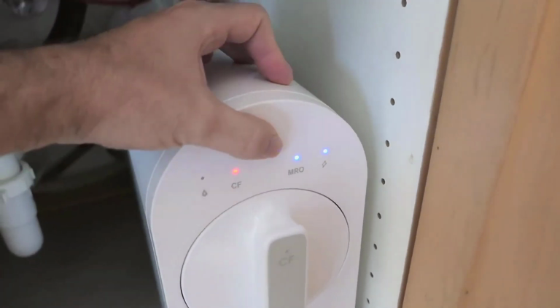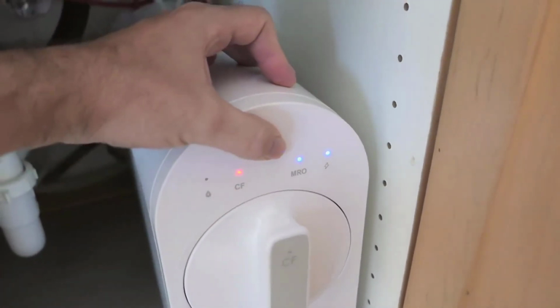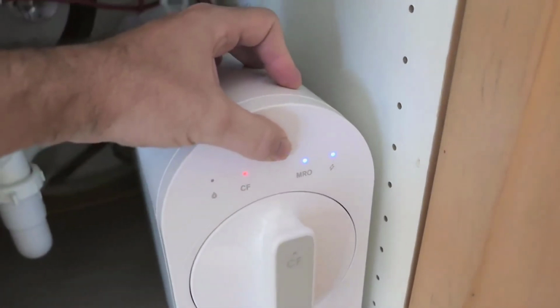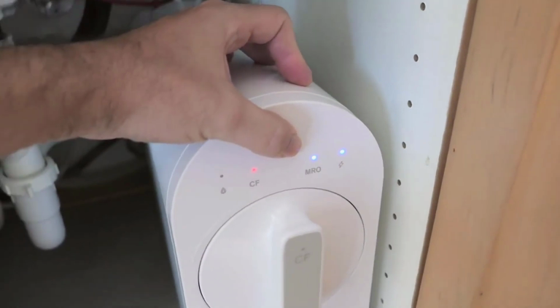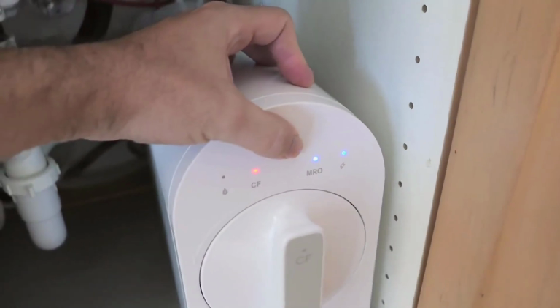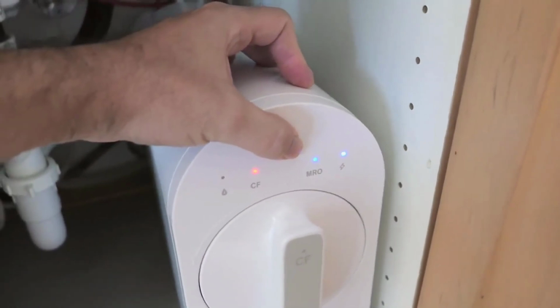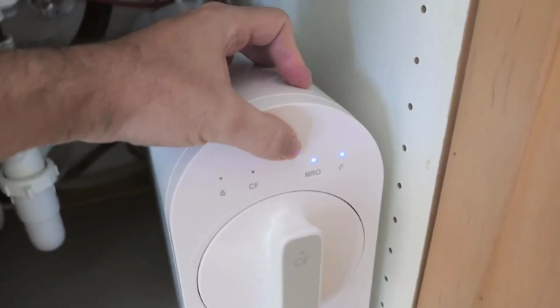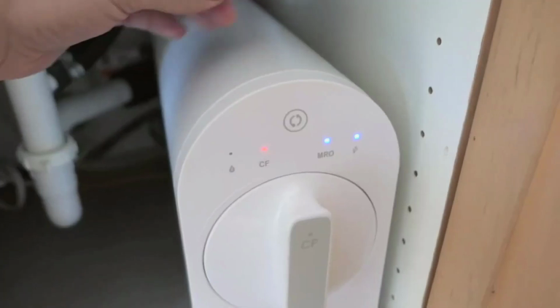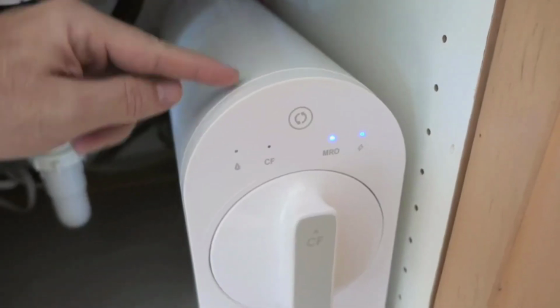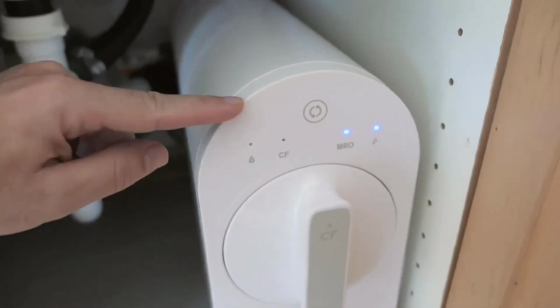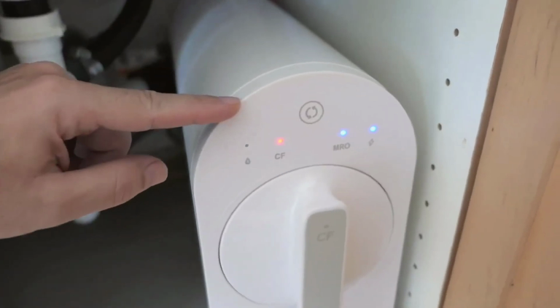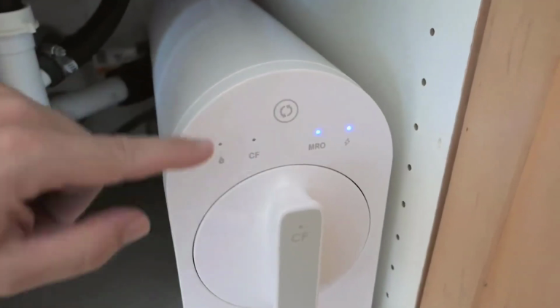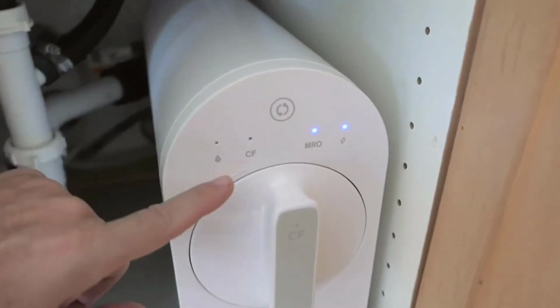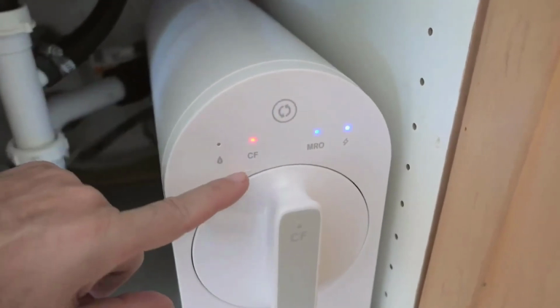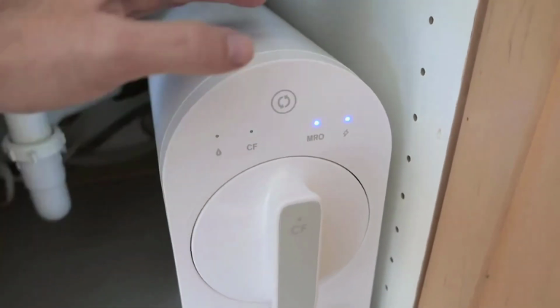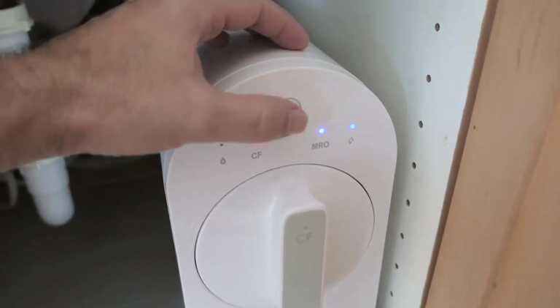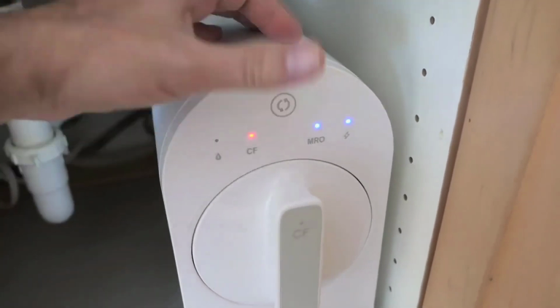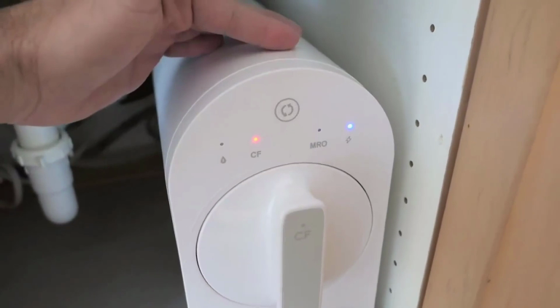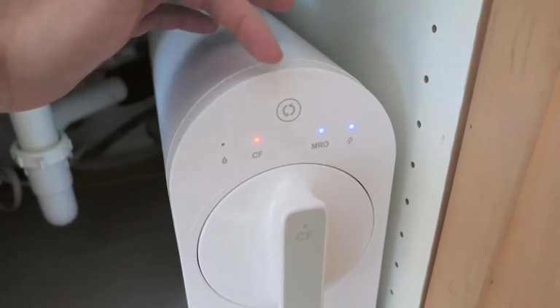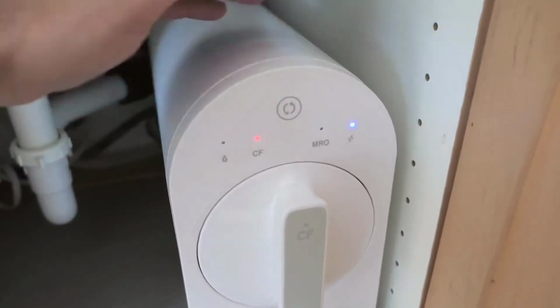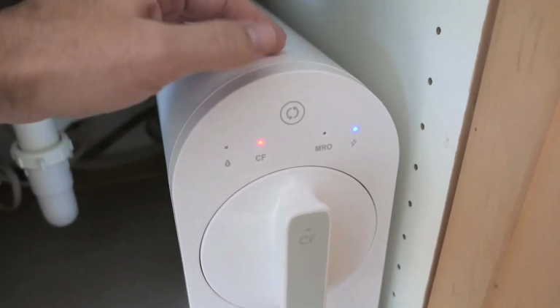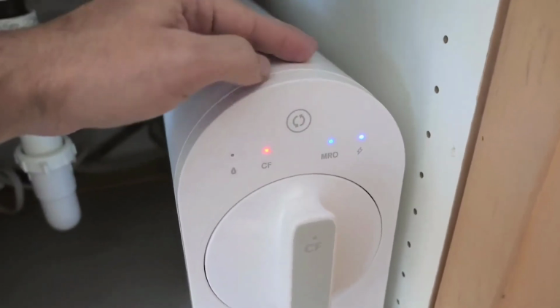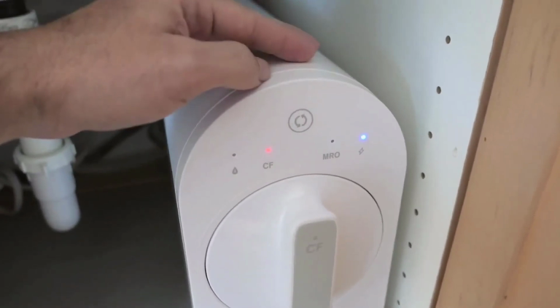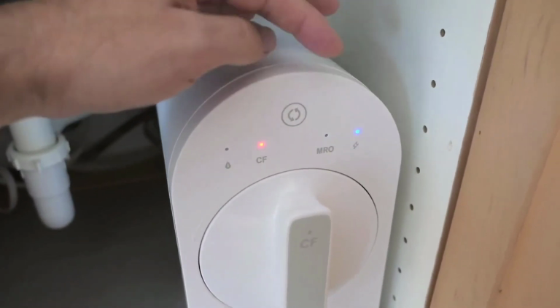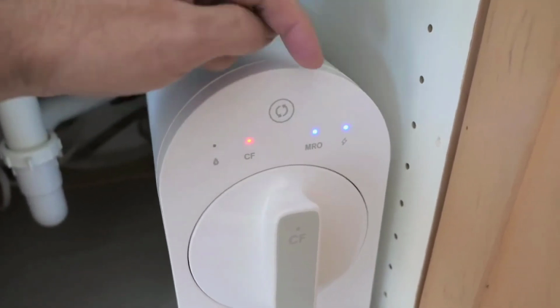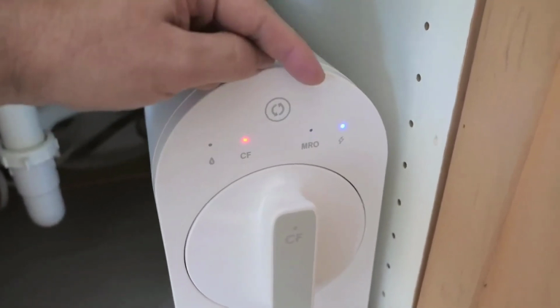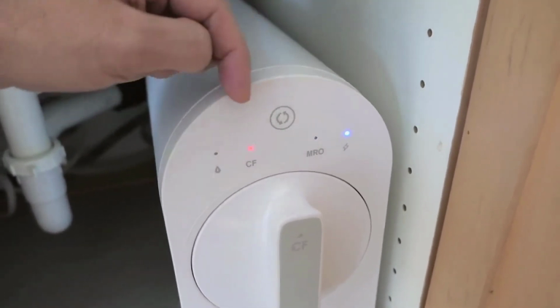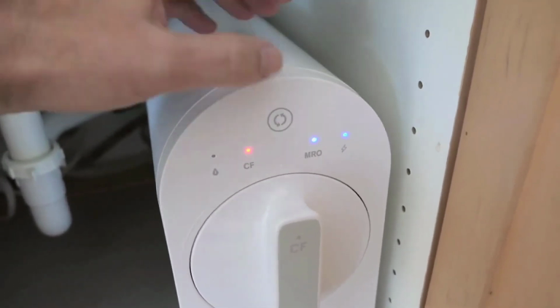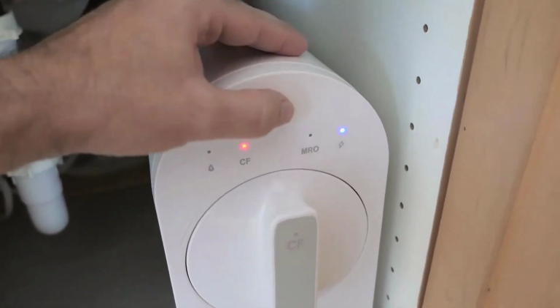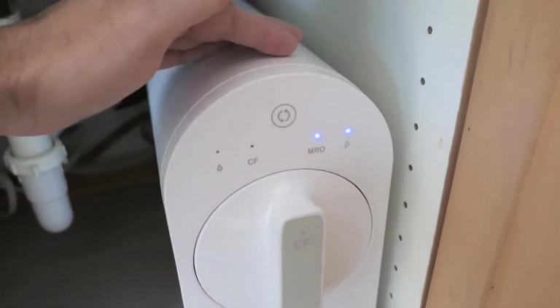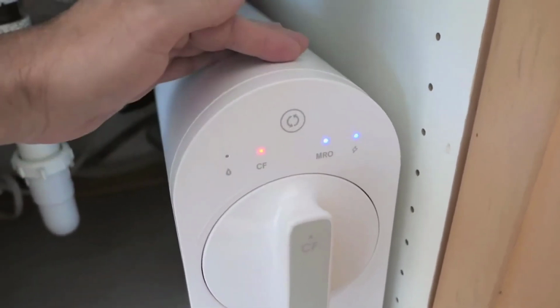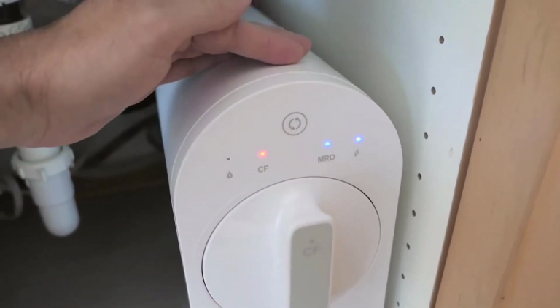I hope this provided you with a thorough insight into the Waterdrop G2 reverse osmosis system. Feel free to ask questions or share your experiences in the comments section below. Thank you for watching, and please don't forget to subscribe to our channel or join our group for more reviews like this. See you in the next video.